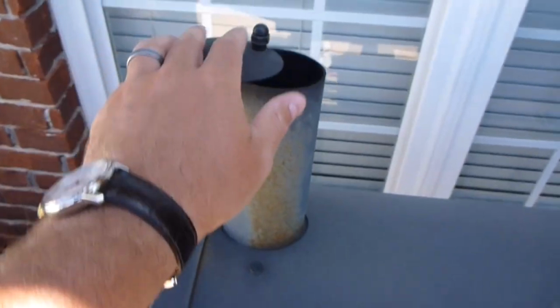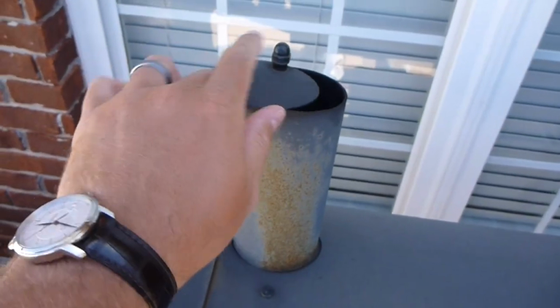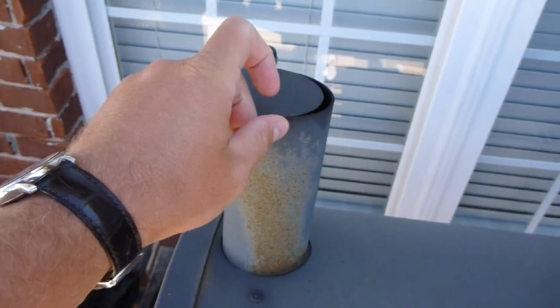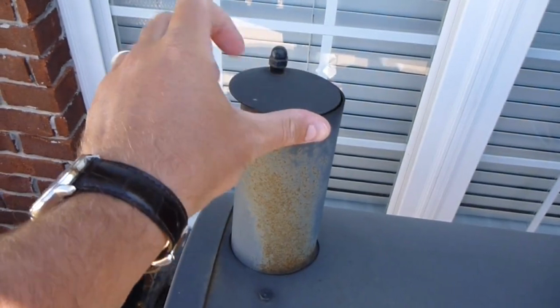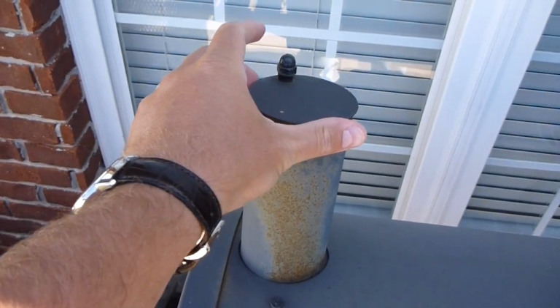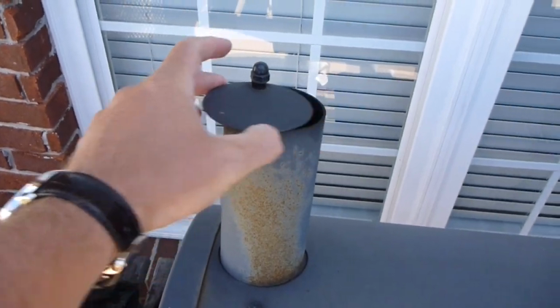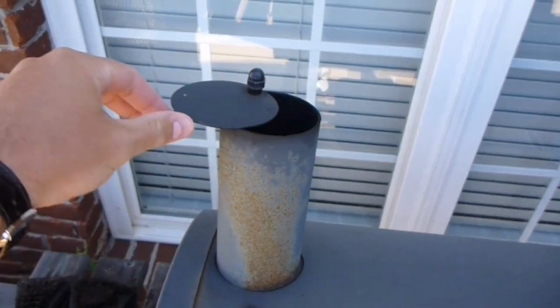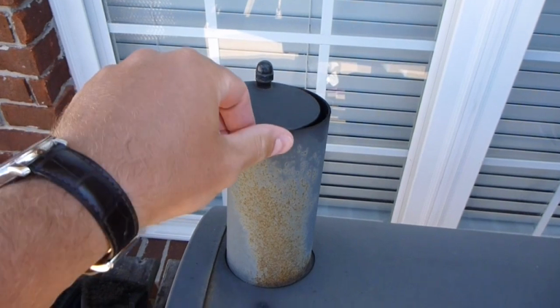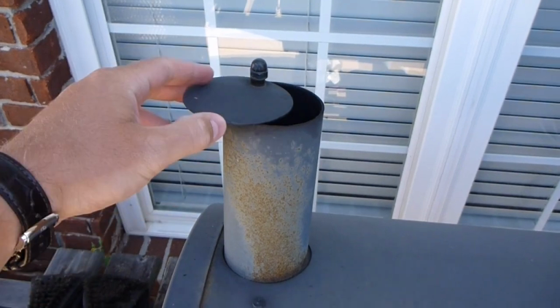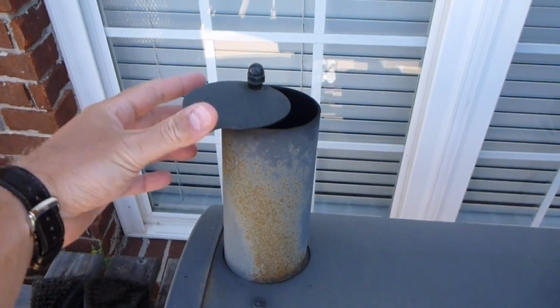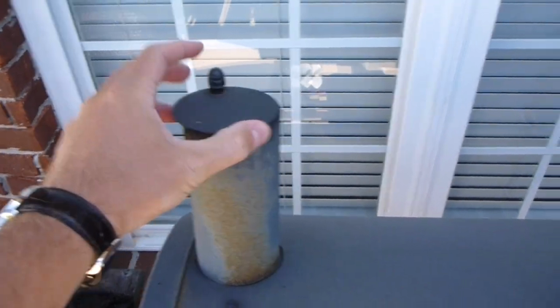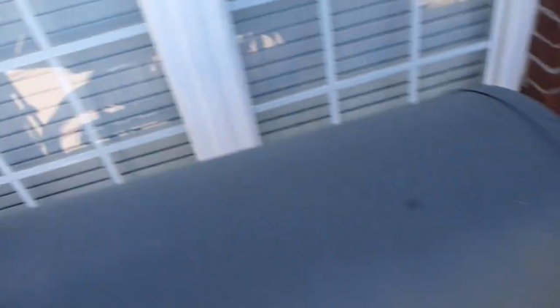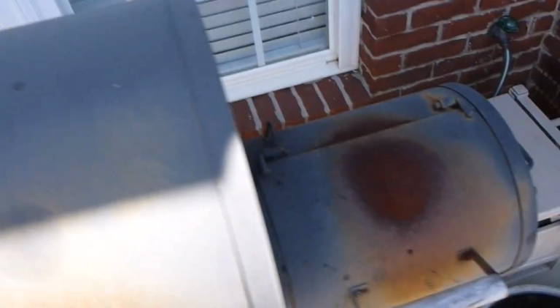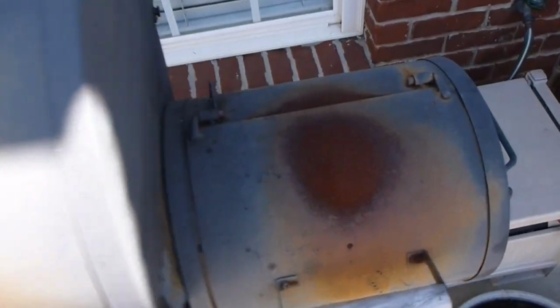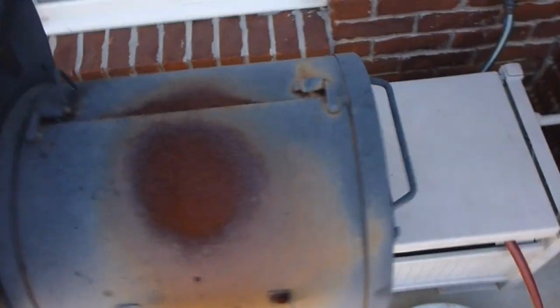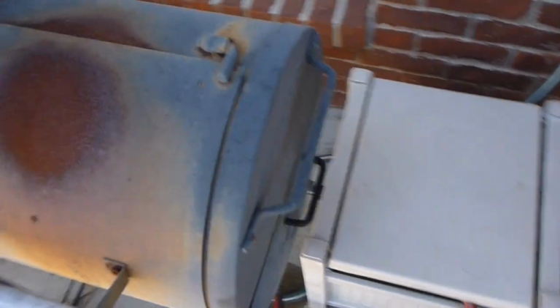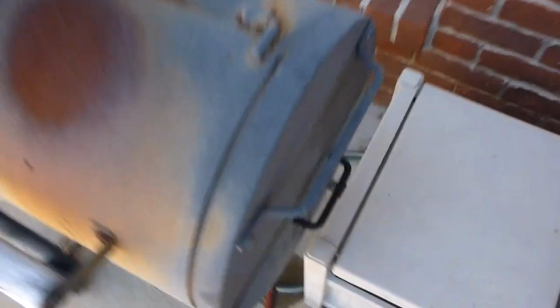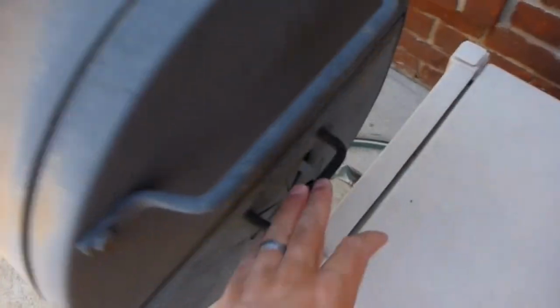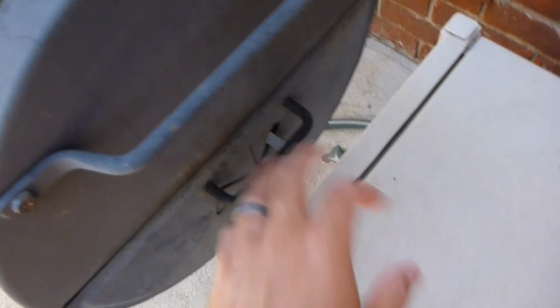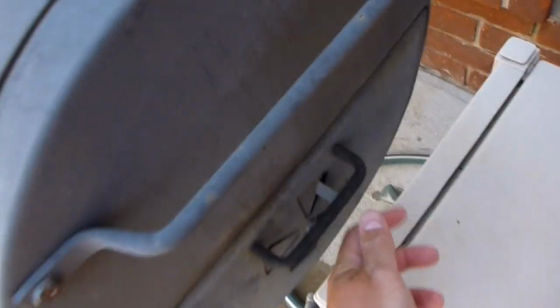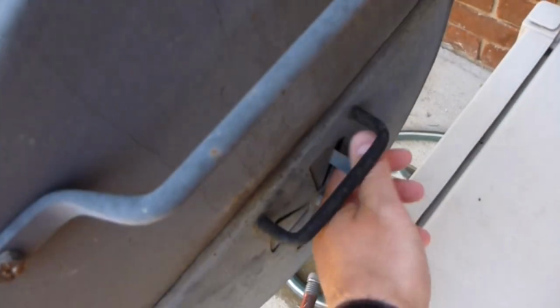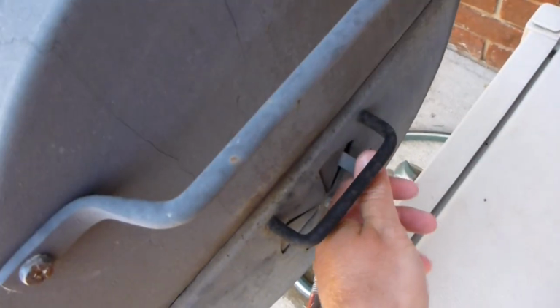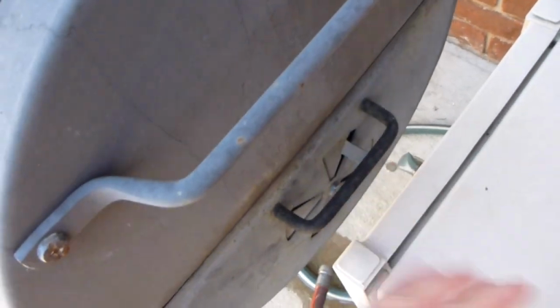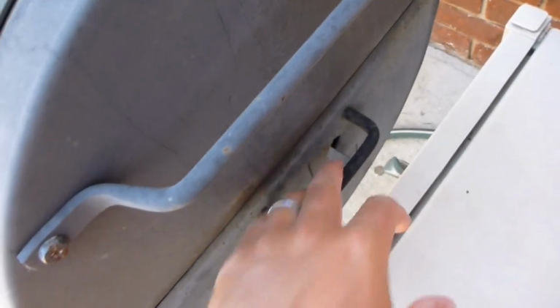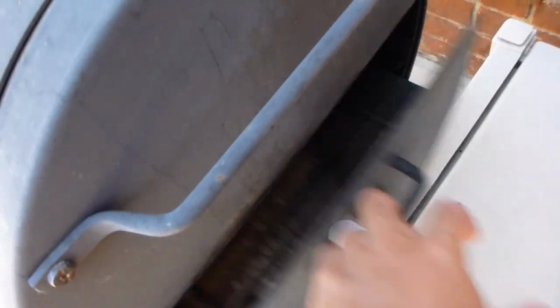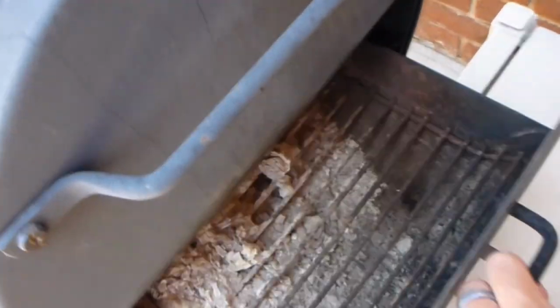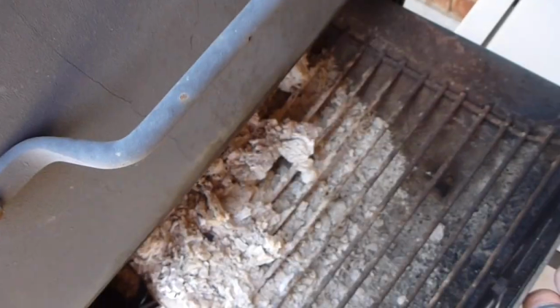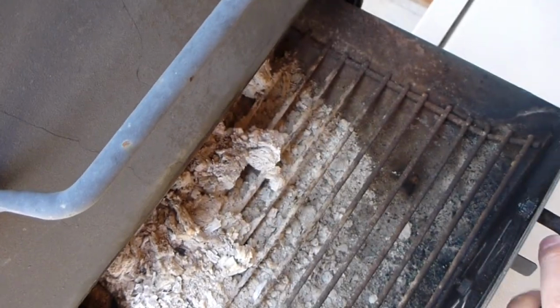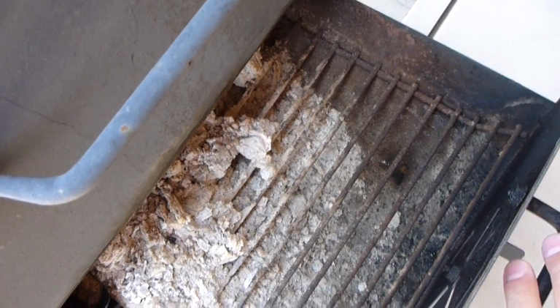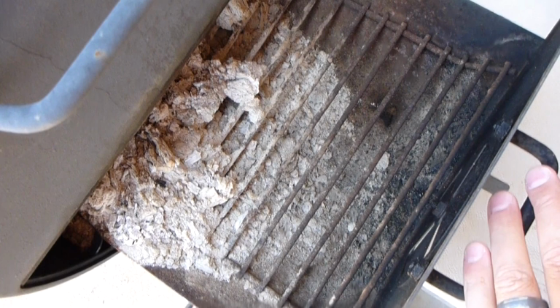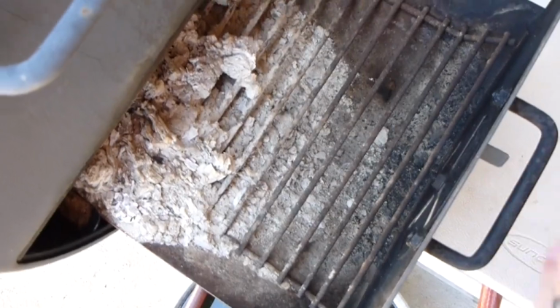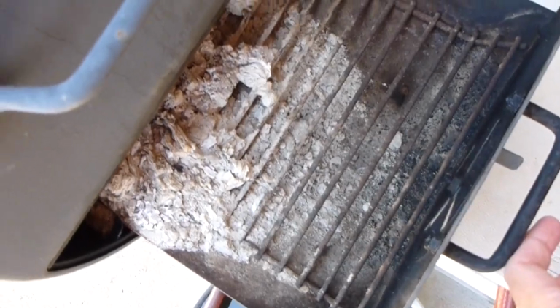It's got an adjustable smoke stack if you want to adjust the flow of air, and then likewise over here on the side part it's got a vent where you can open it to let more air flow through. And also you can slide this out to dump your coals.